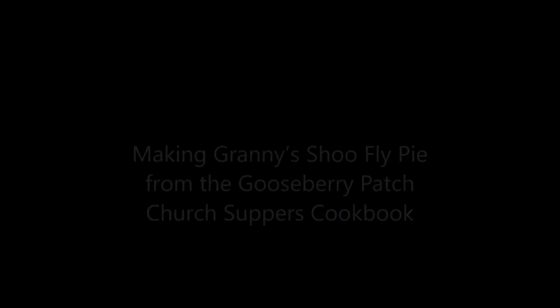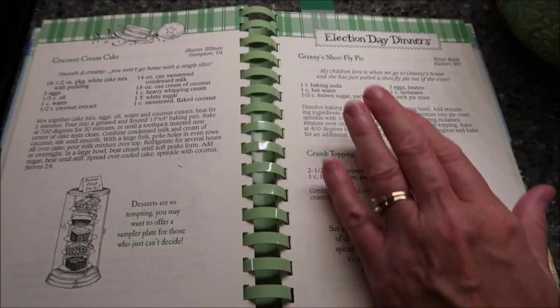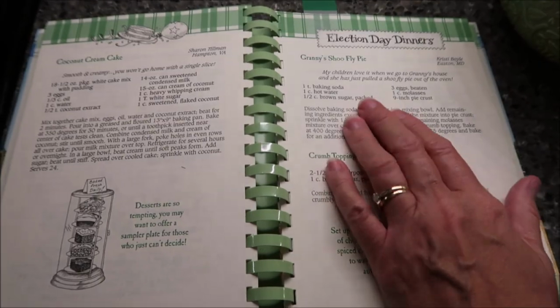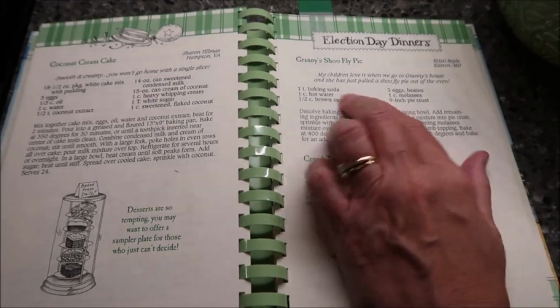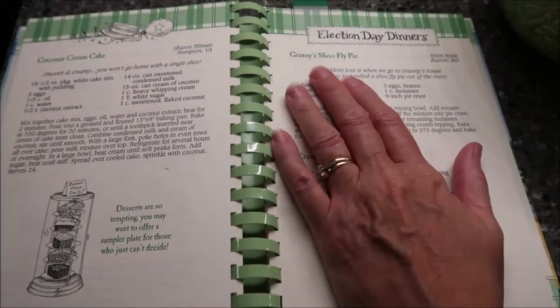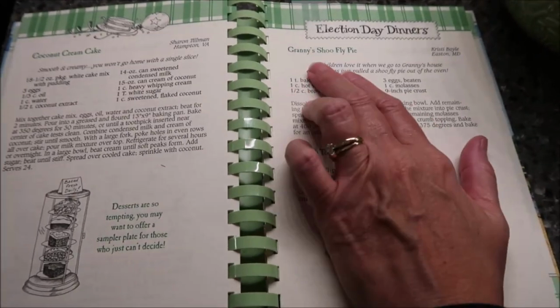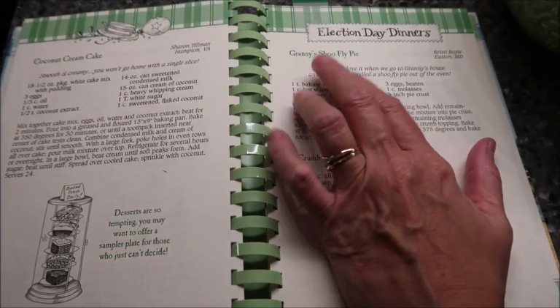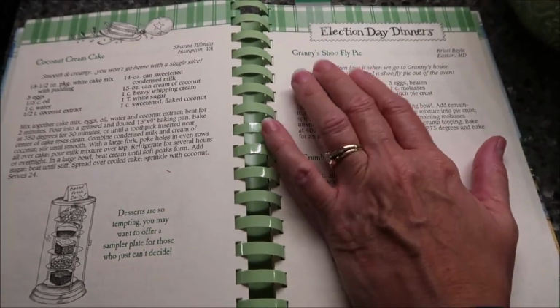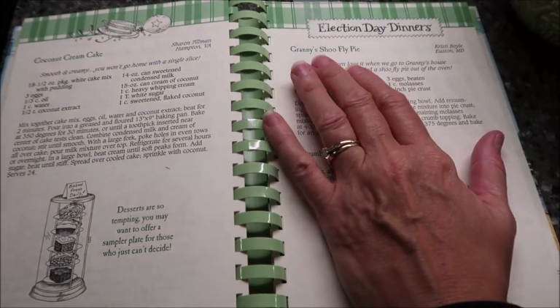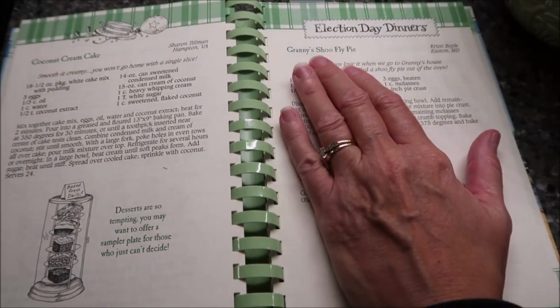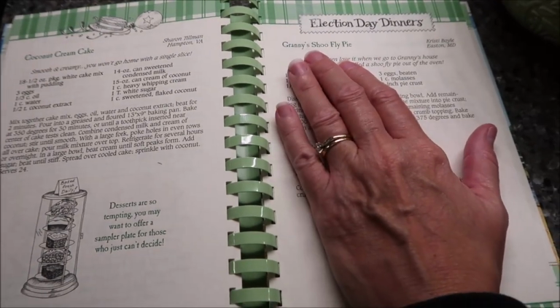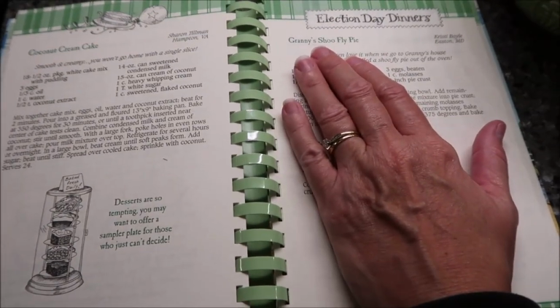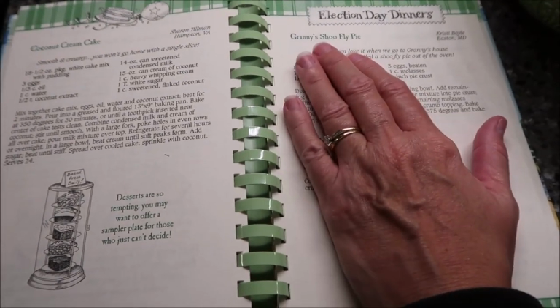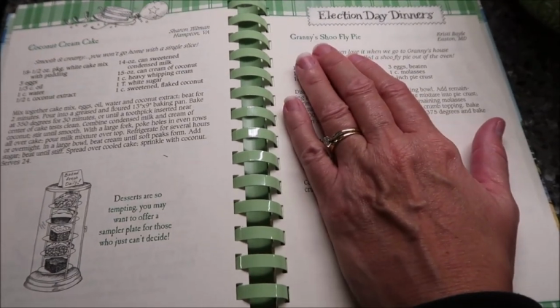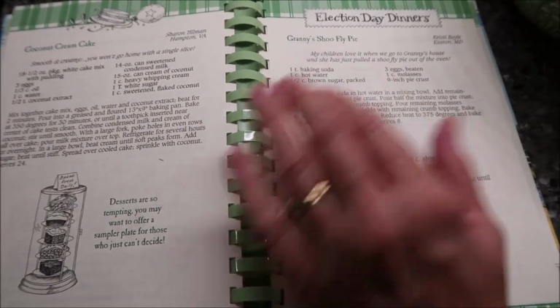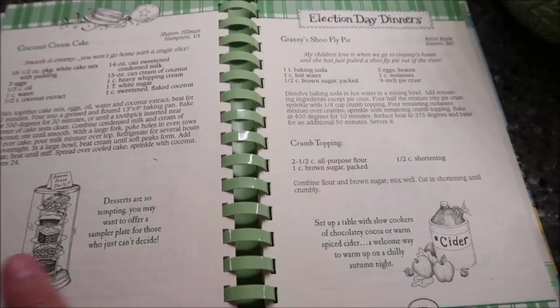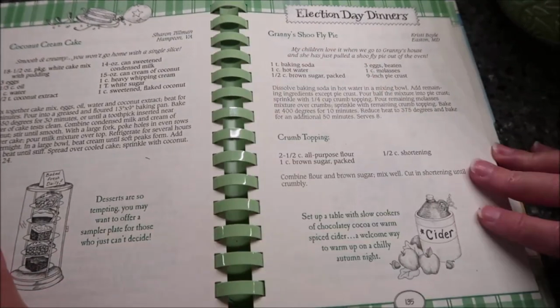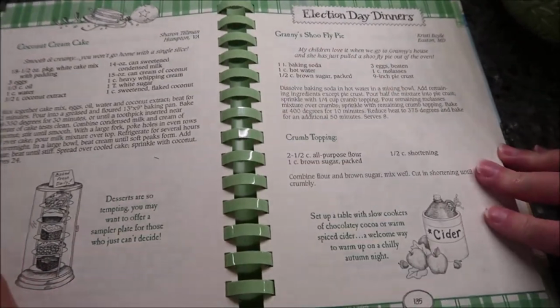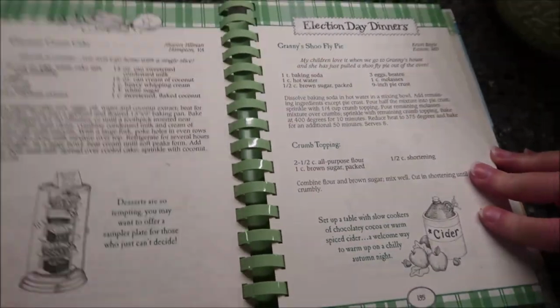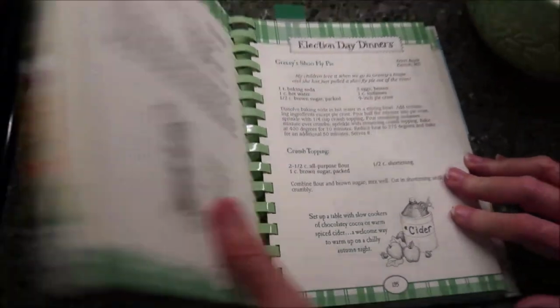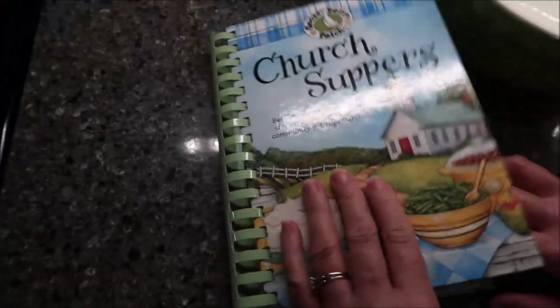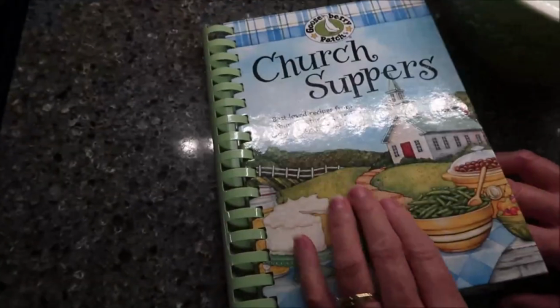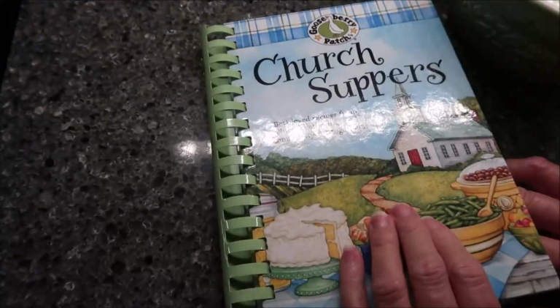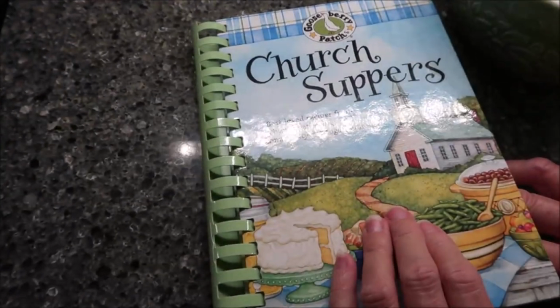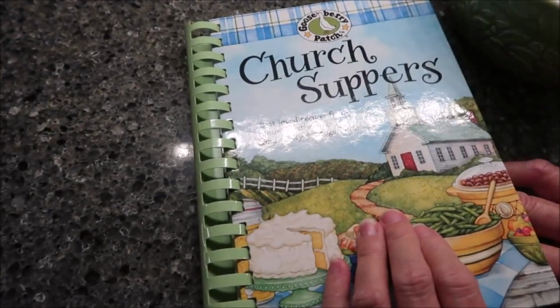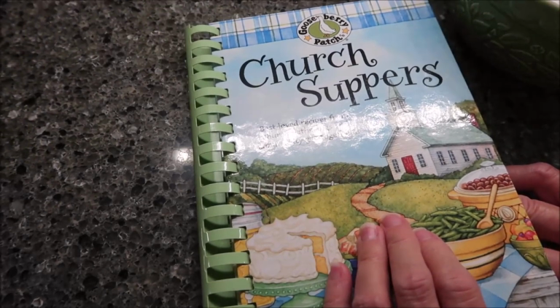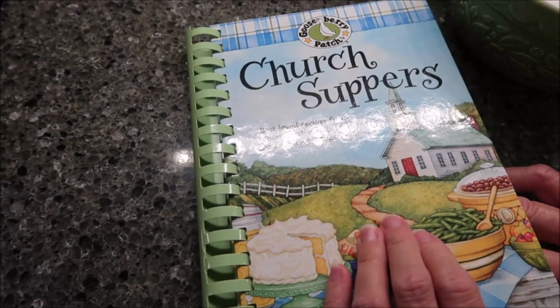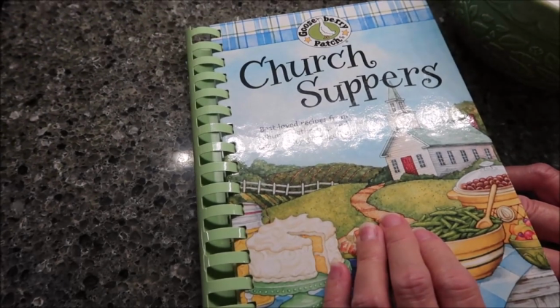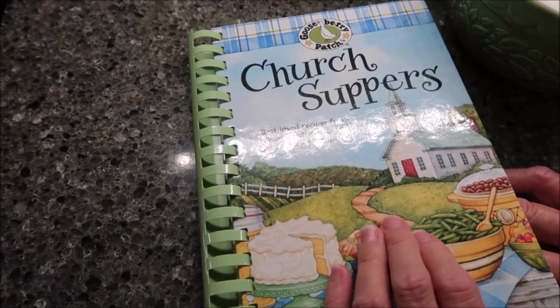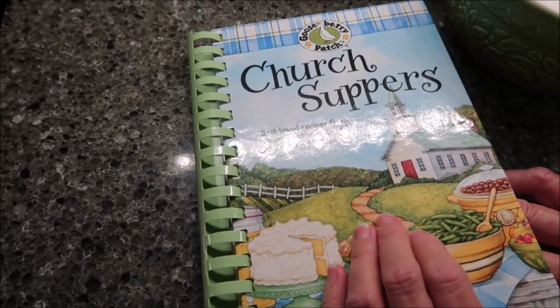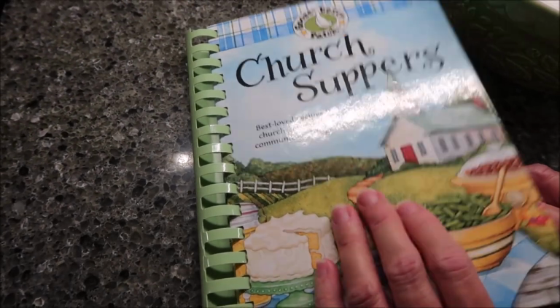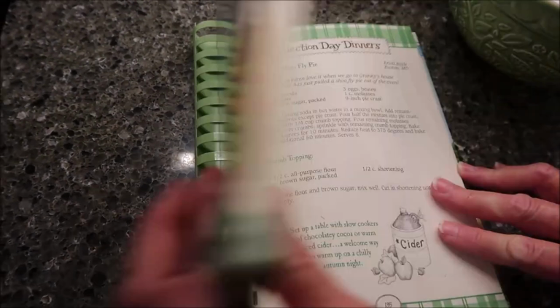Today I'm going to be making Granny's Shoo Fly Pie. This is a recipe from Gooseberry Patch Church Suppers.